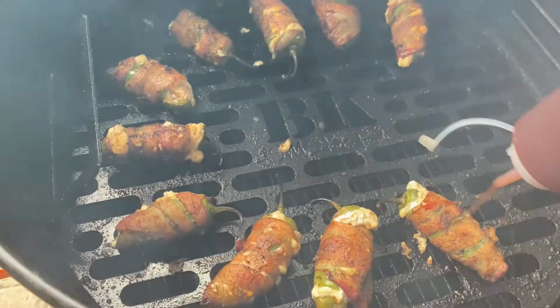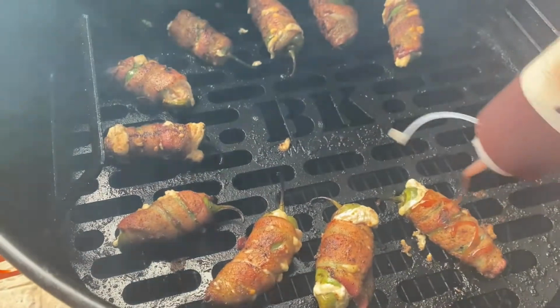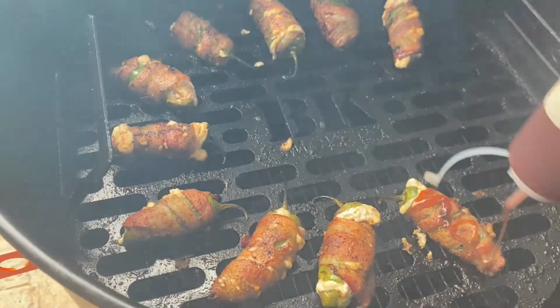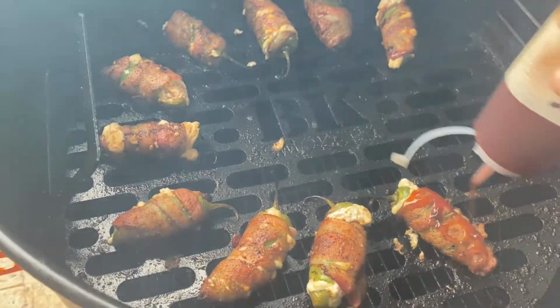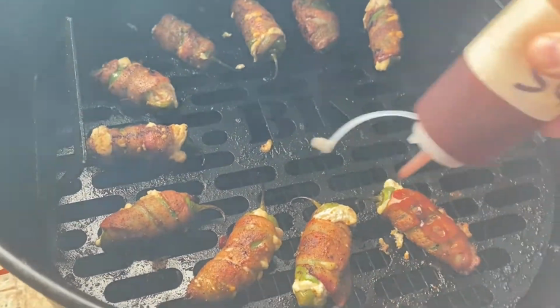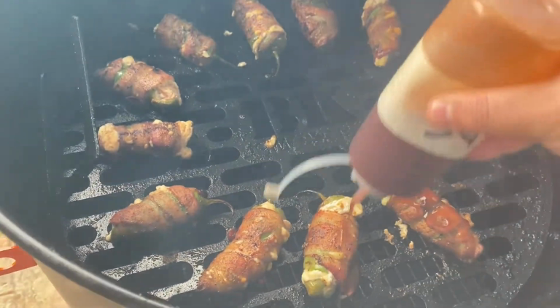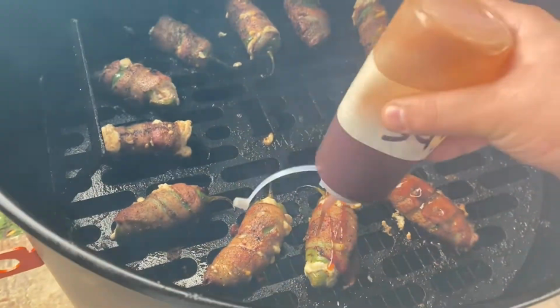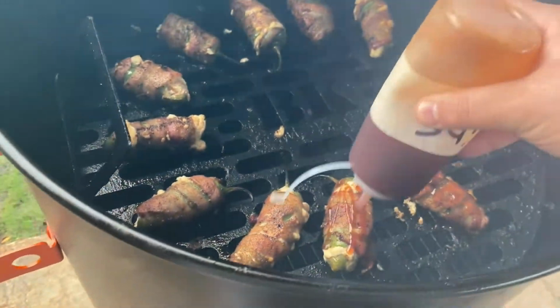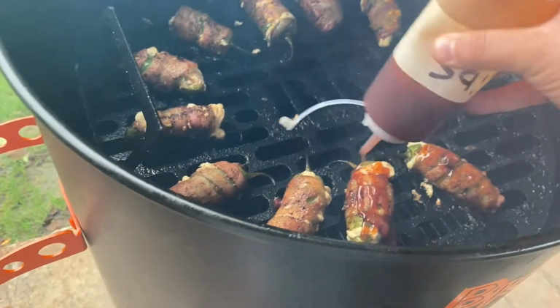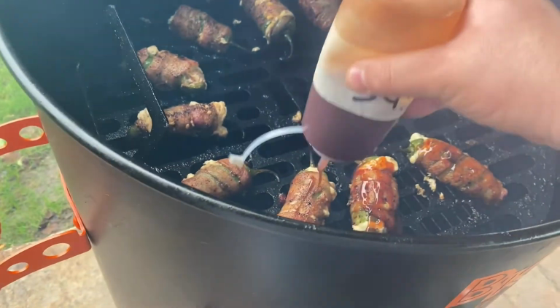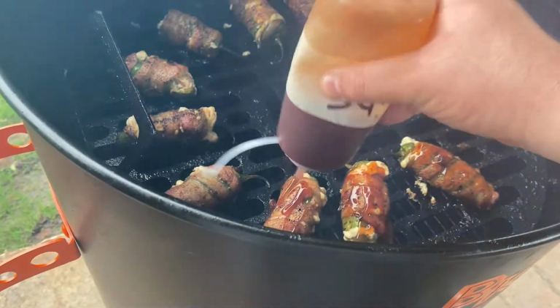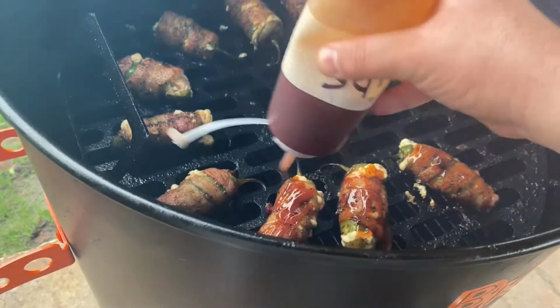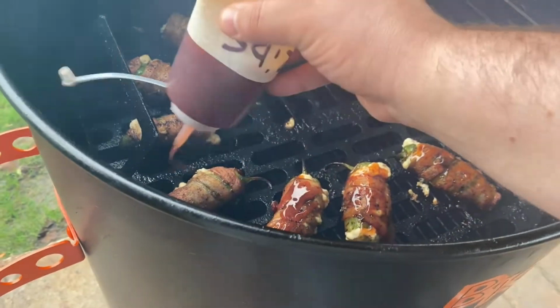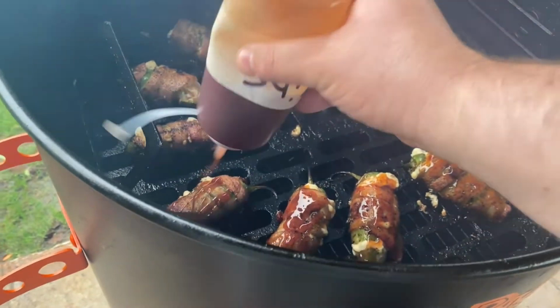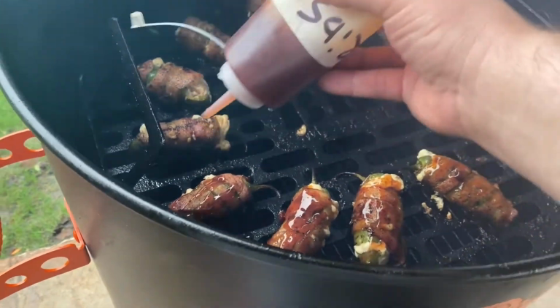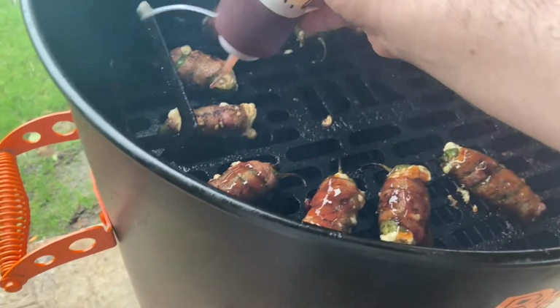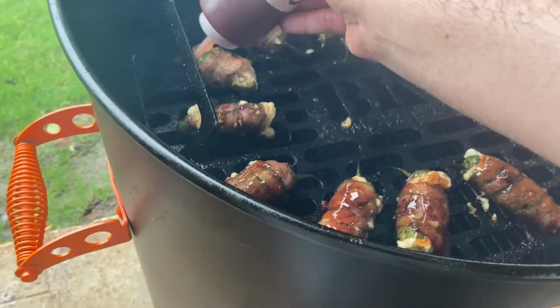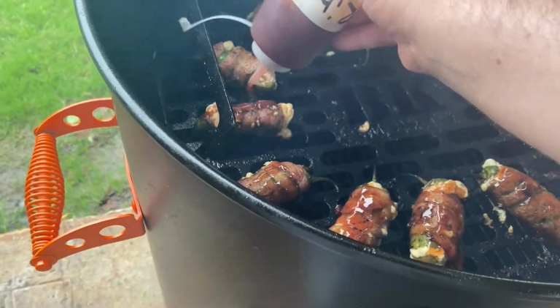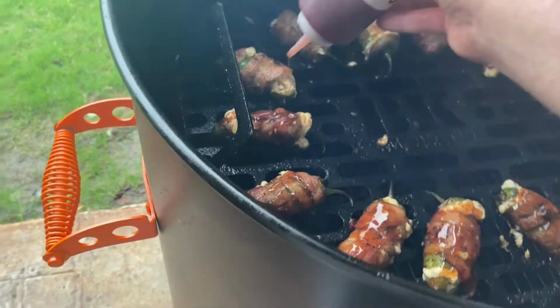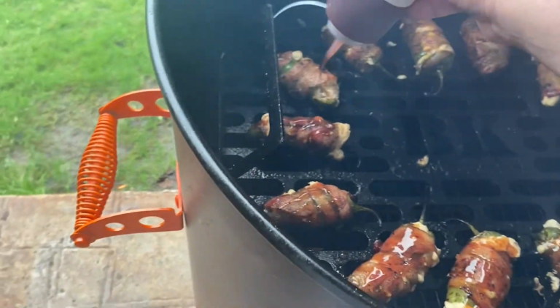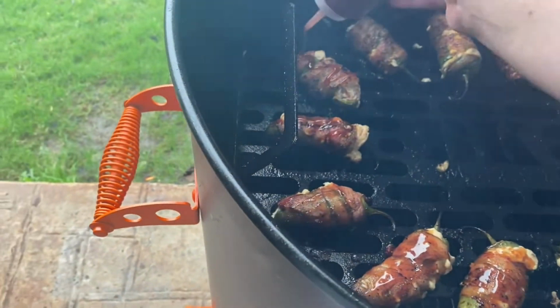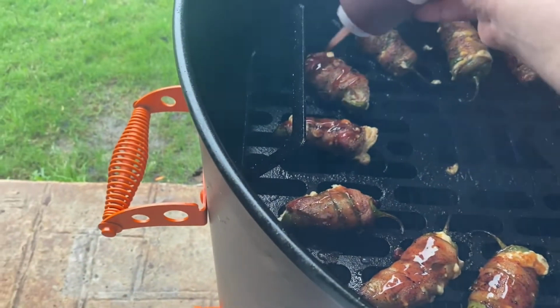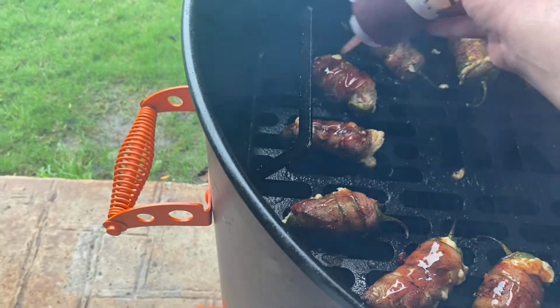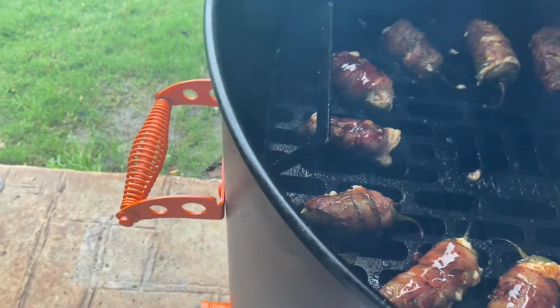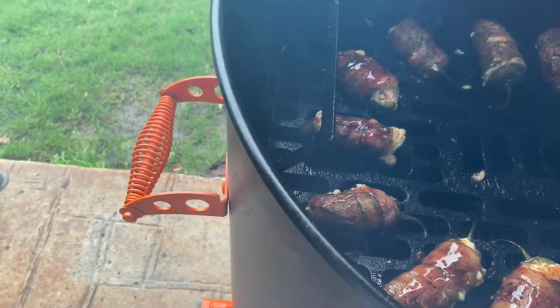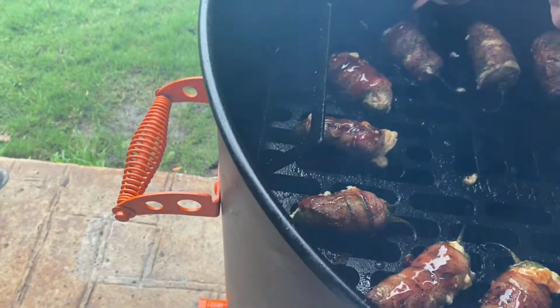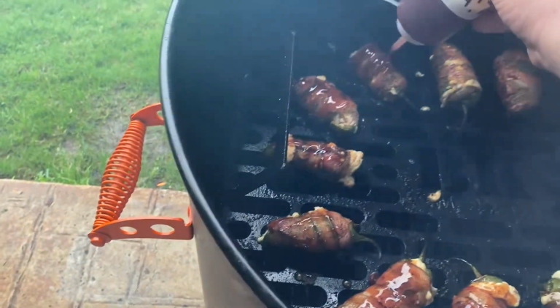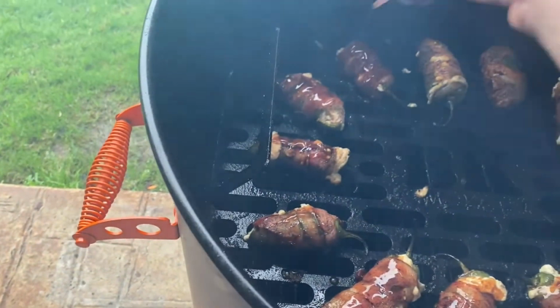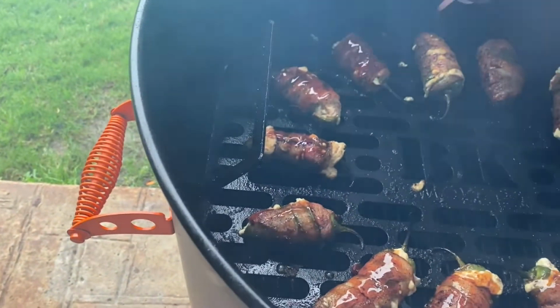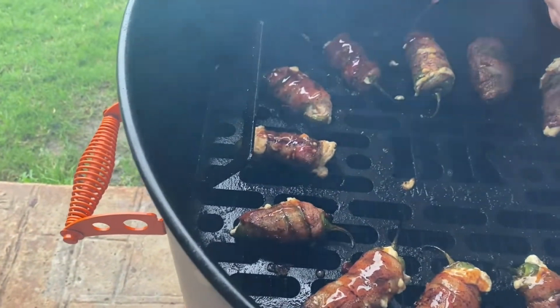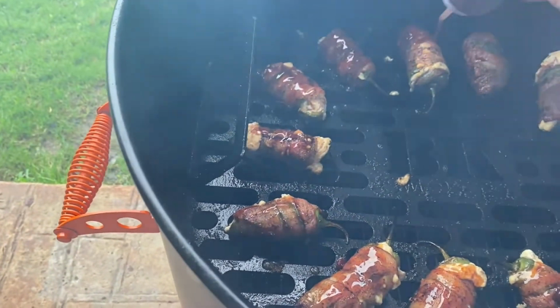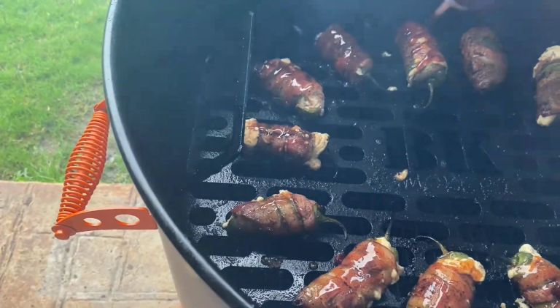If you haven't tried this, give it a try and let us know what you think, because you never know — you may get hooked on that big taste, big flavor. Big Salinas. And as always, remember to follow us on Instagram, Facebook, and TikTok, and we'll see you down the road.